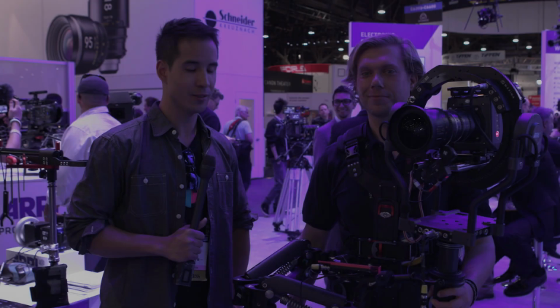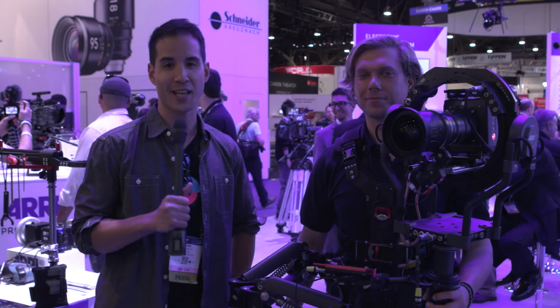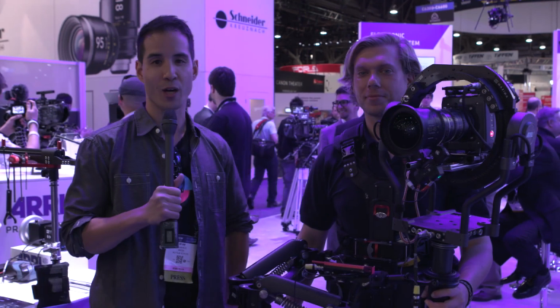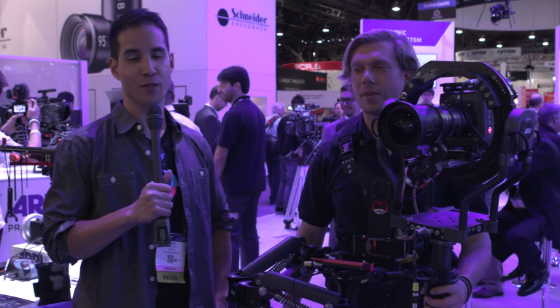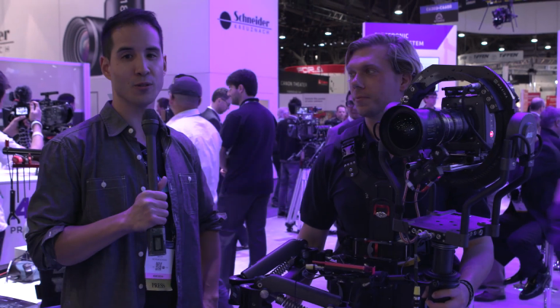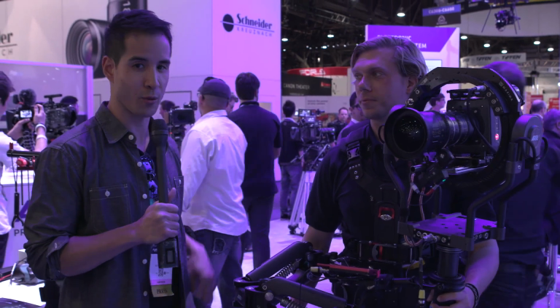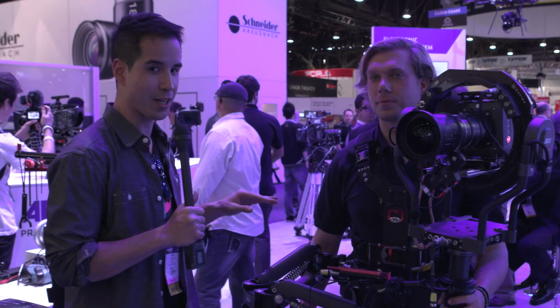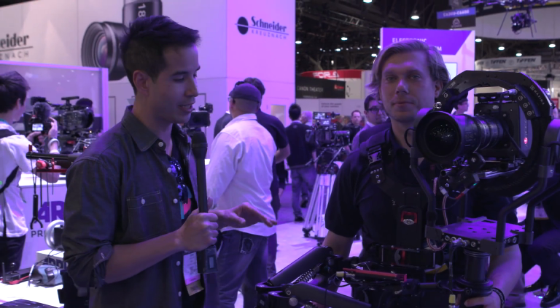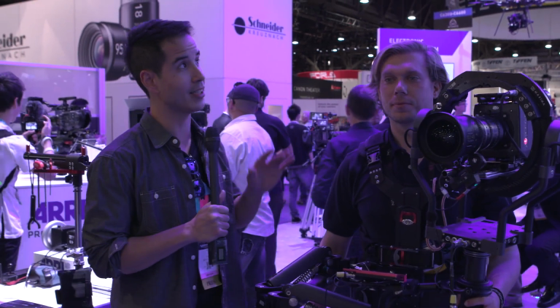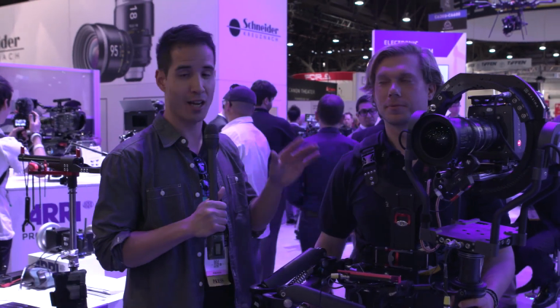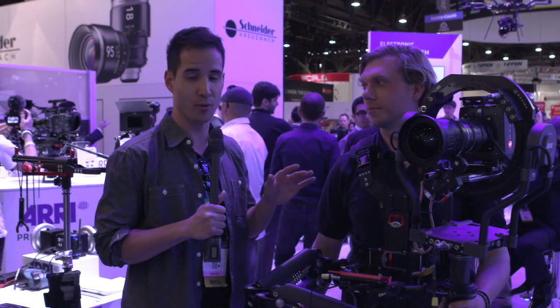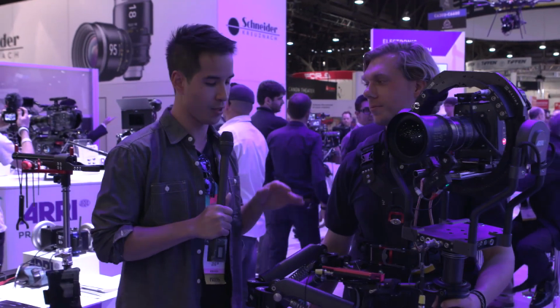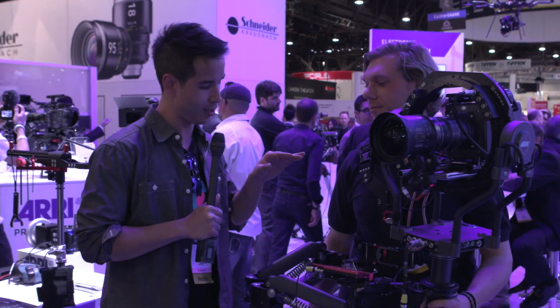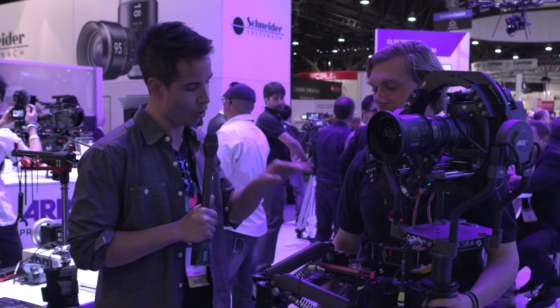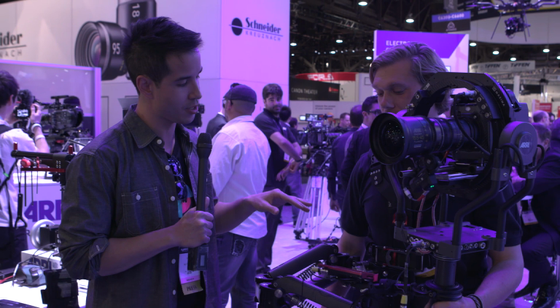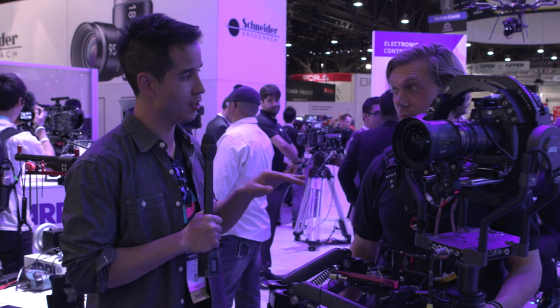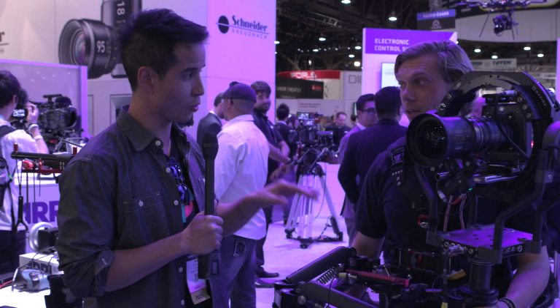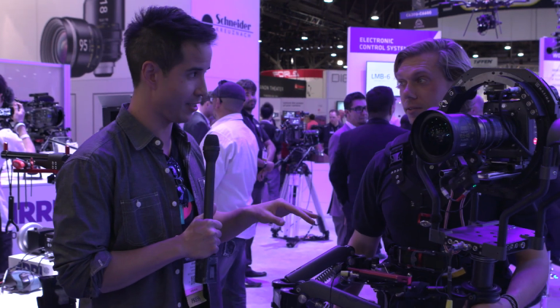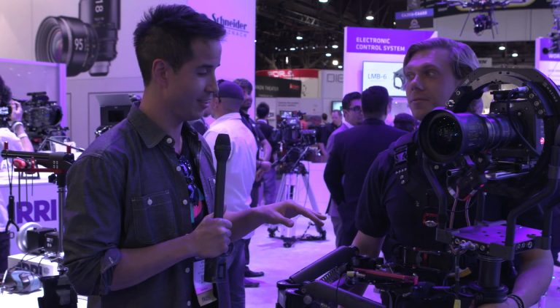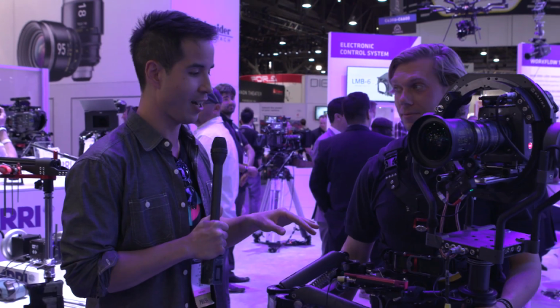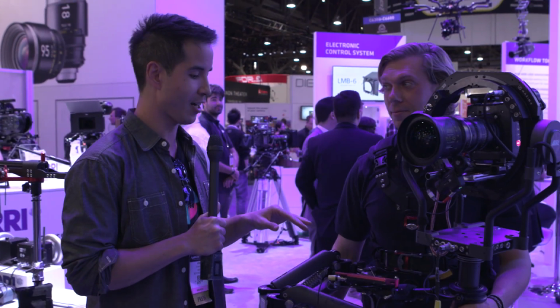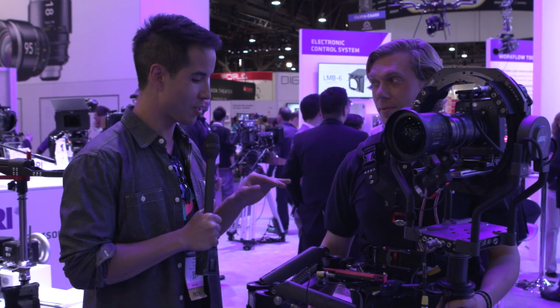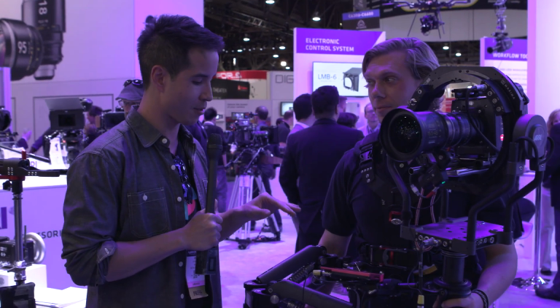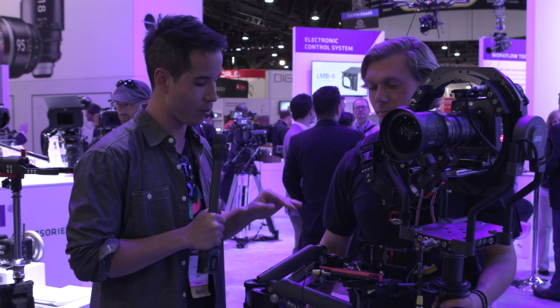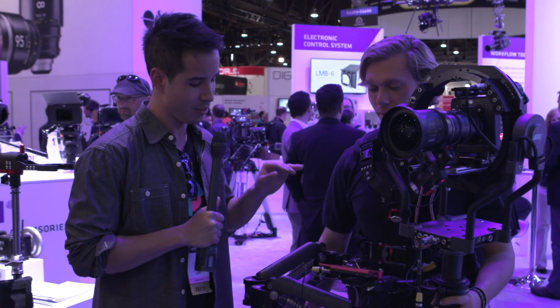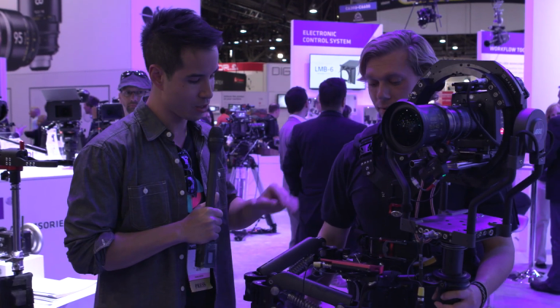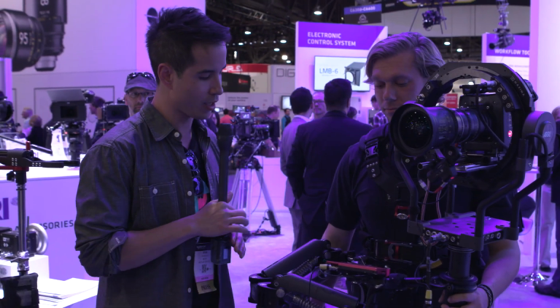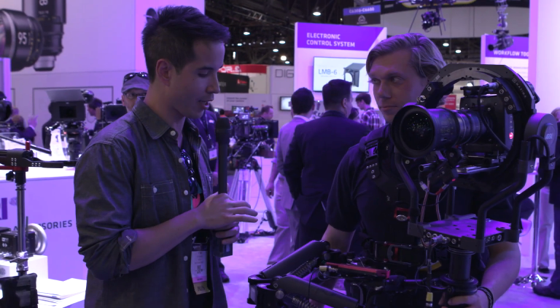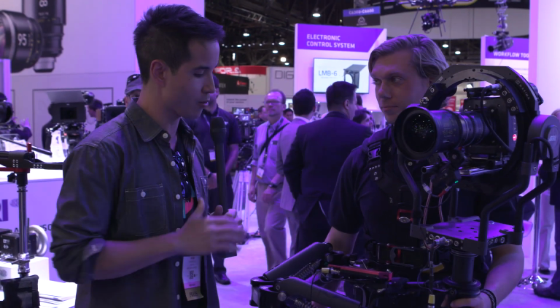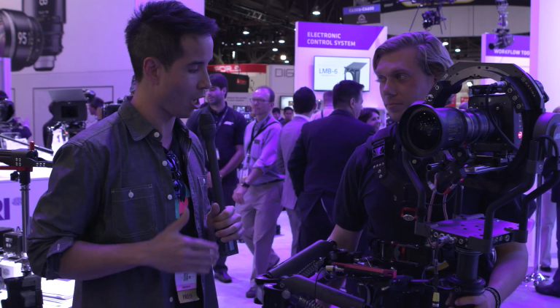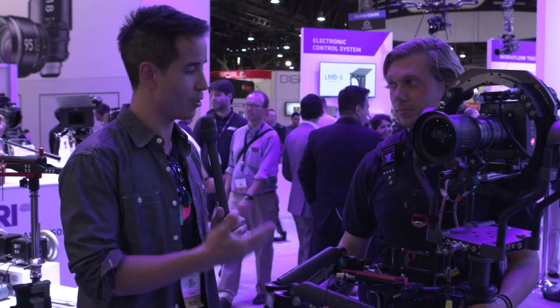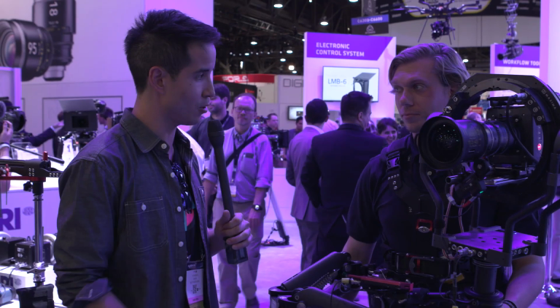I'm Ryan with No Film School. We're here with Daniel at the Aerie booth with the Artemis Trinity. Can you tell us about this rig and what it allows an operator to do?